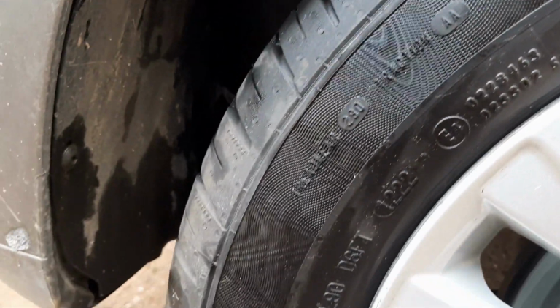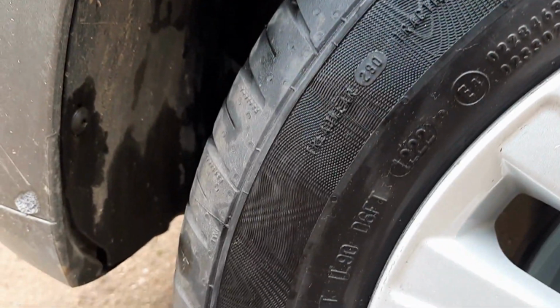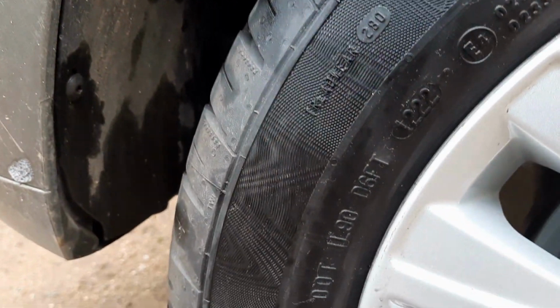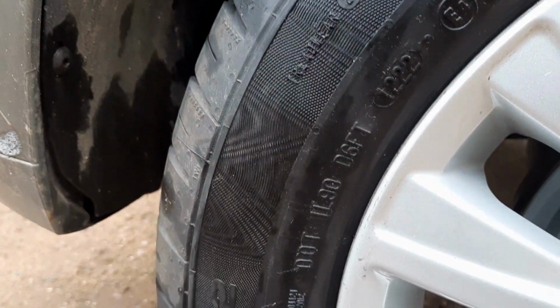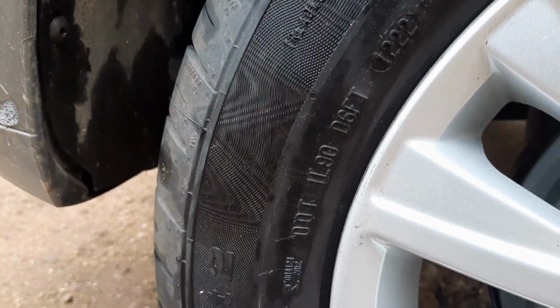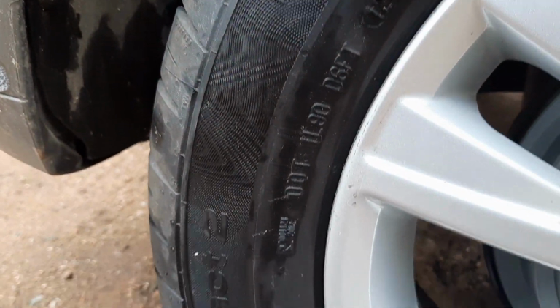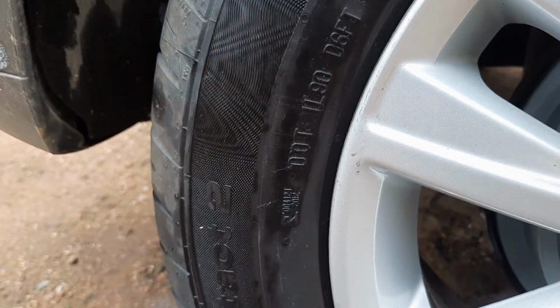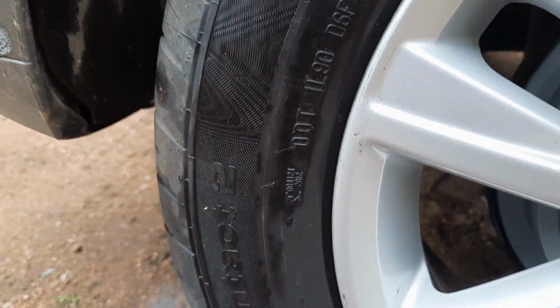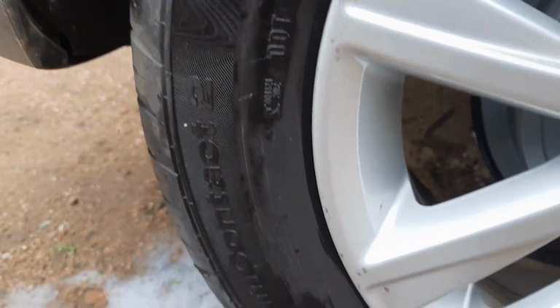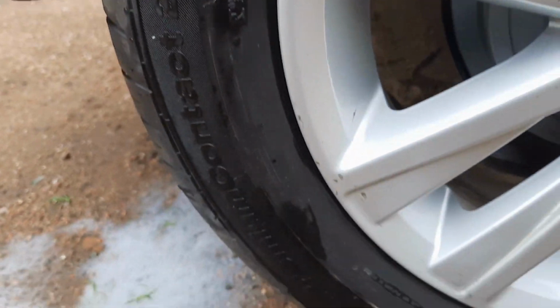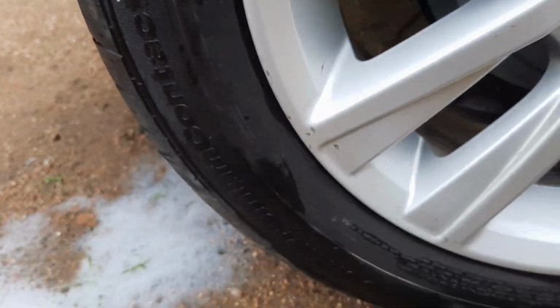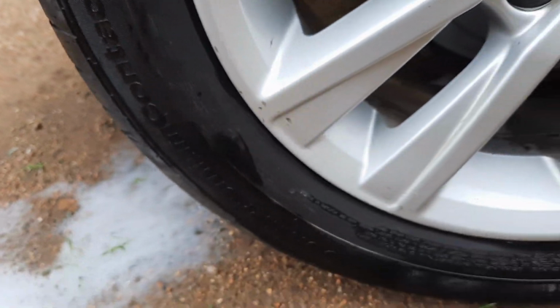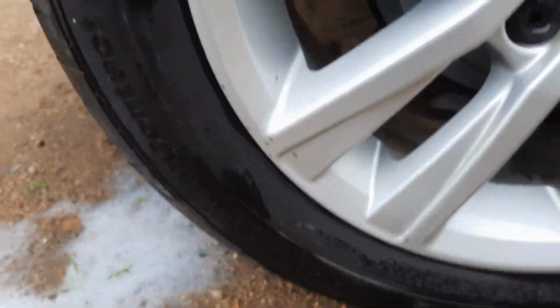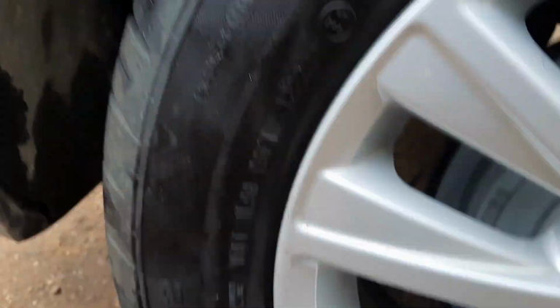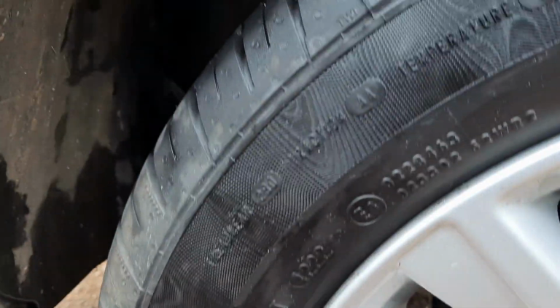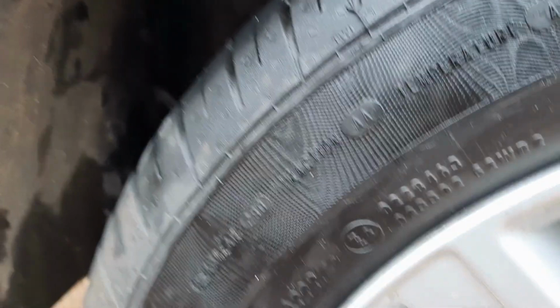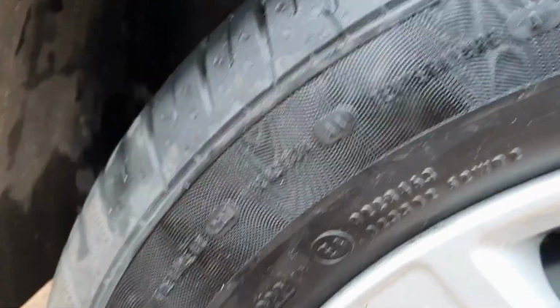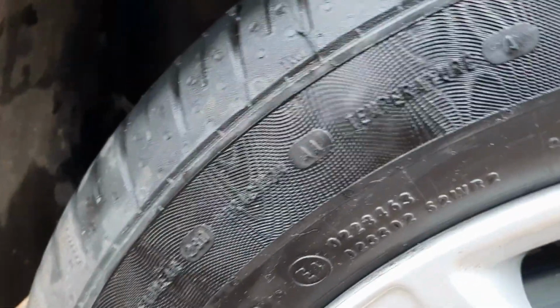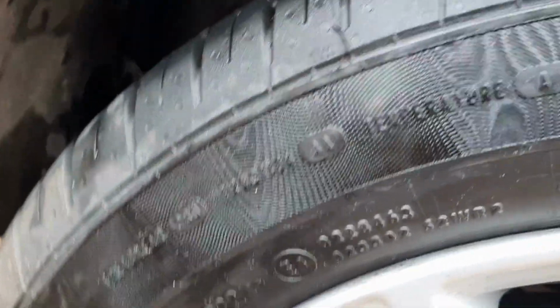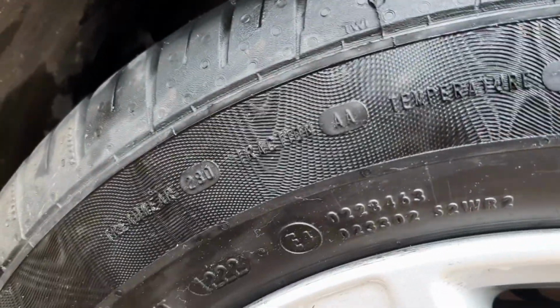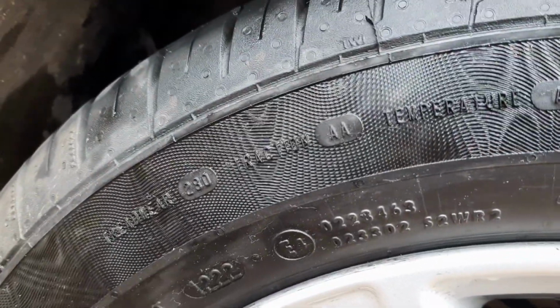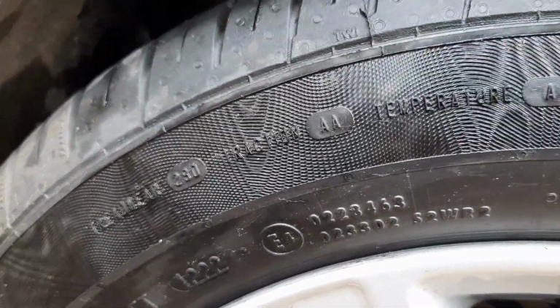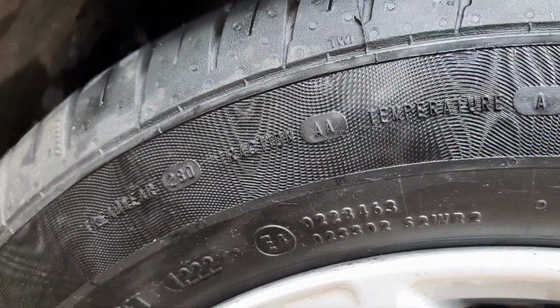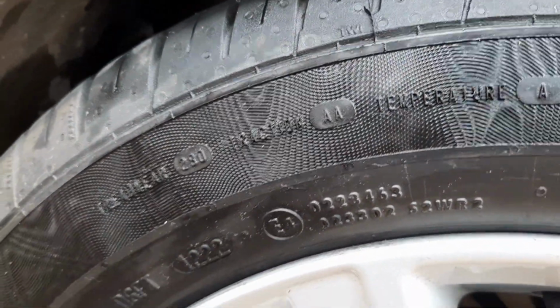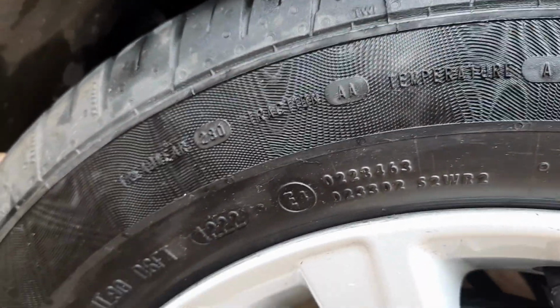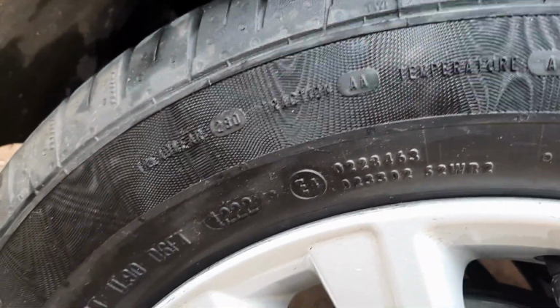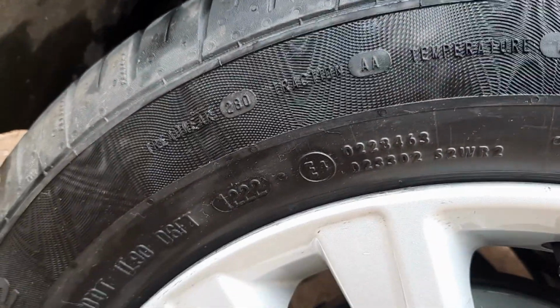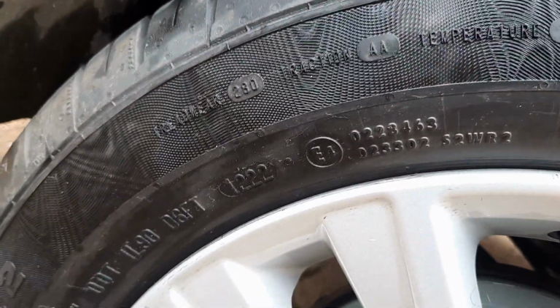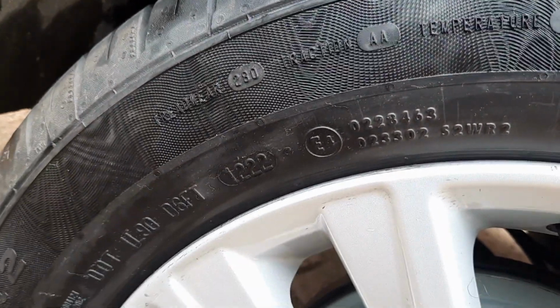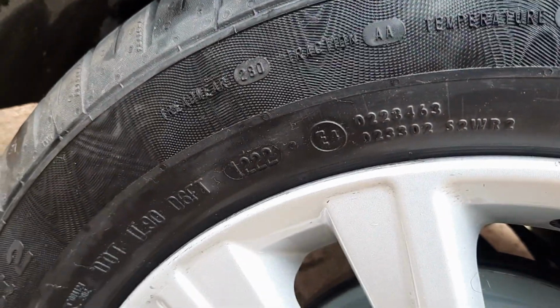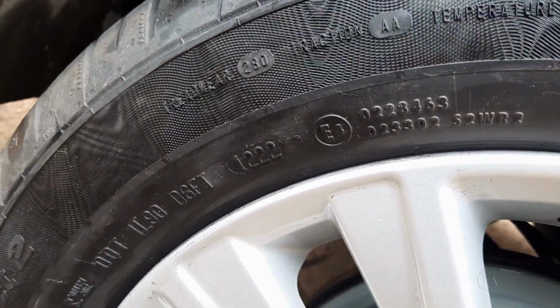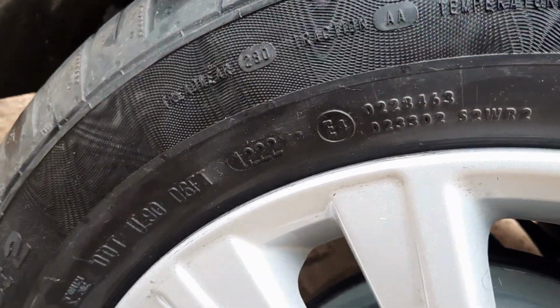On this side you see numbers written '2012 22,' which means this tire was manufactured in the 12th week of 2022.